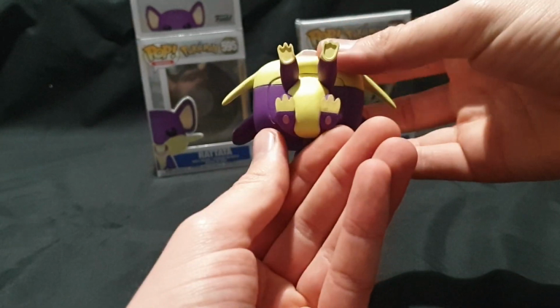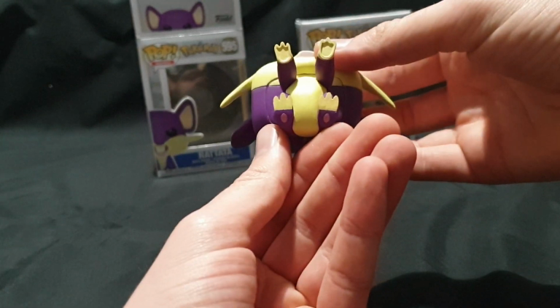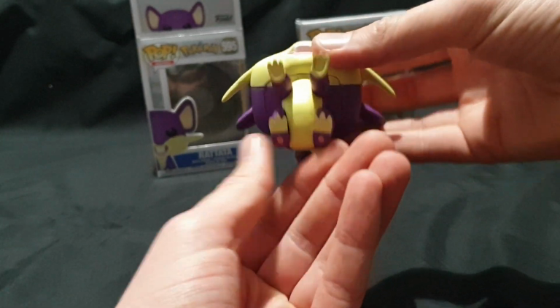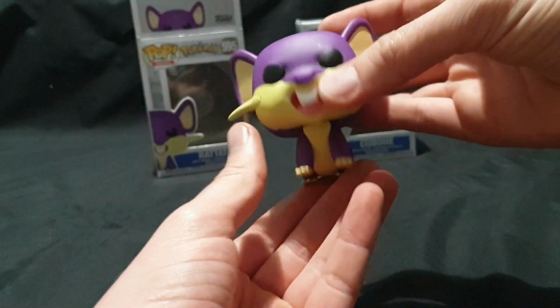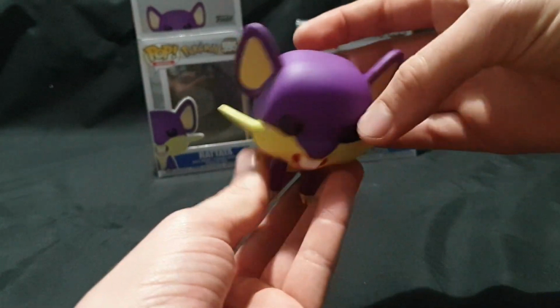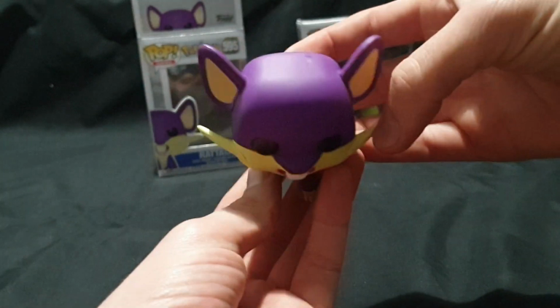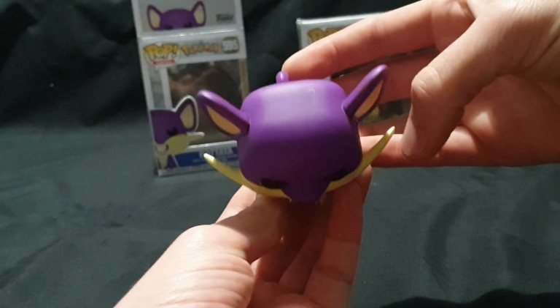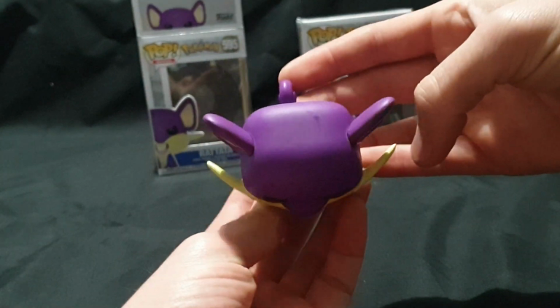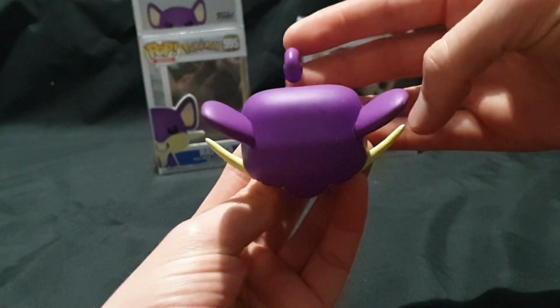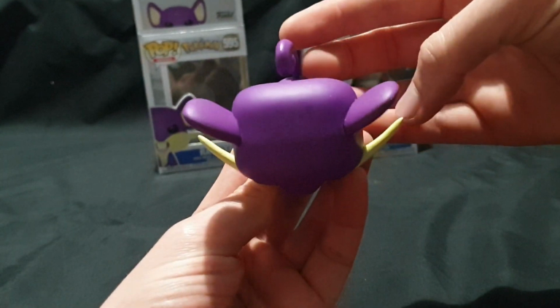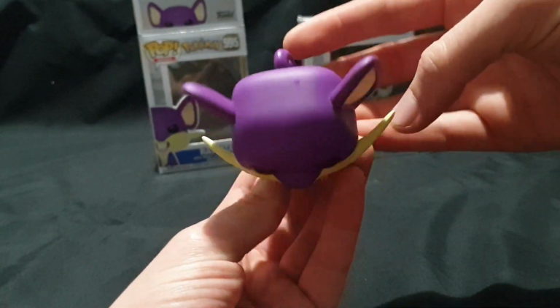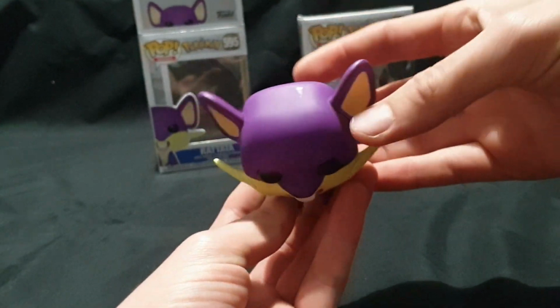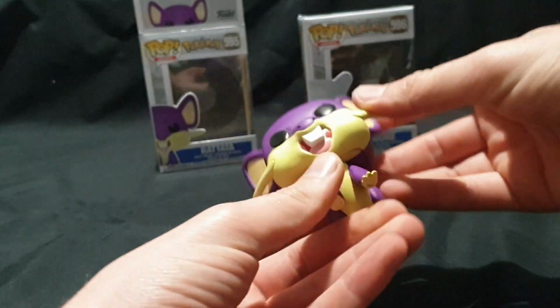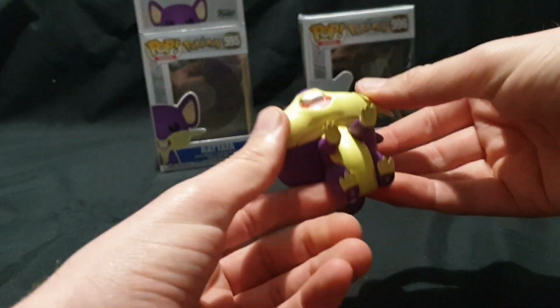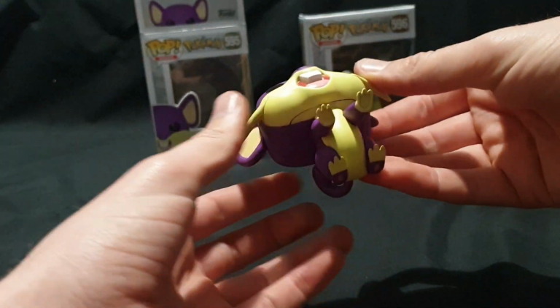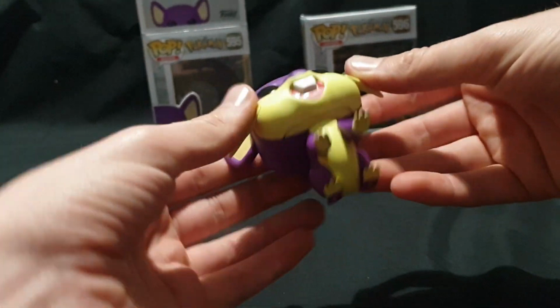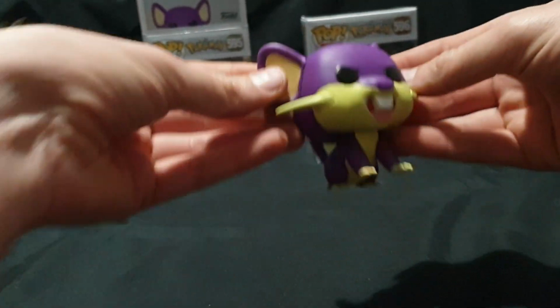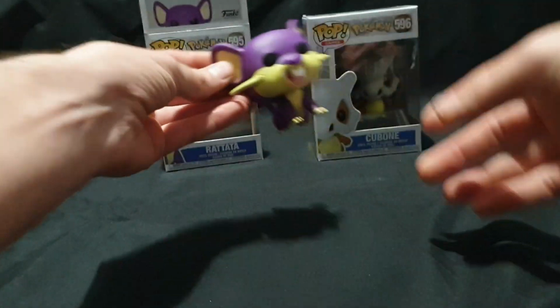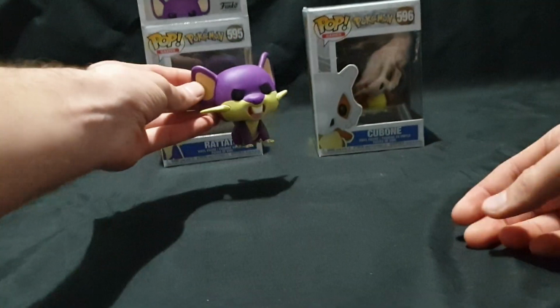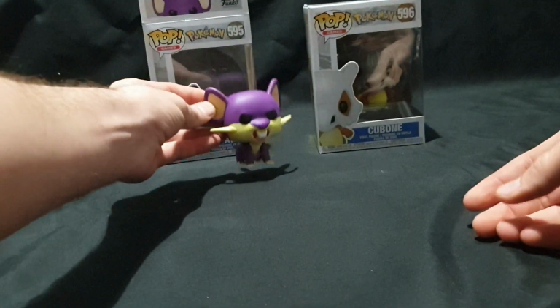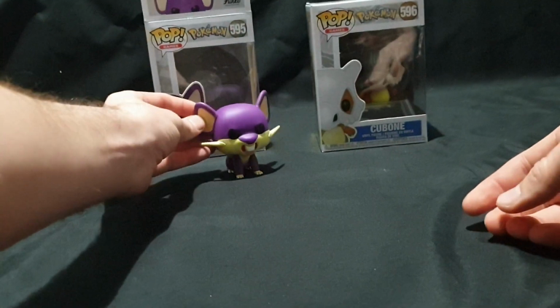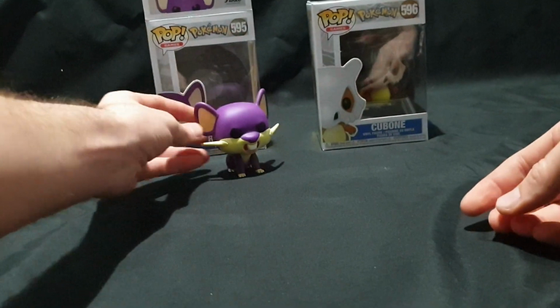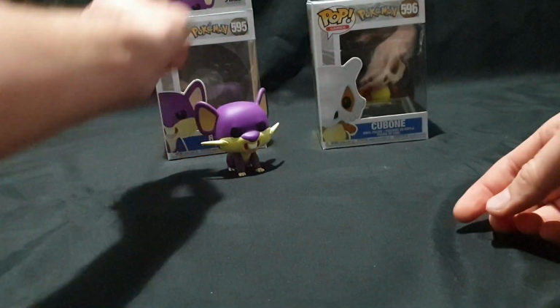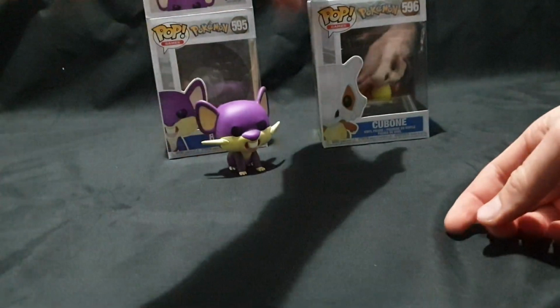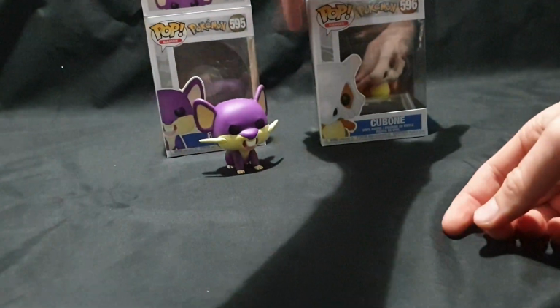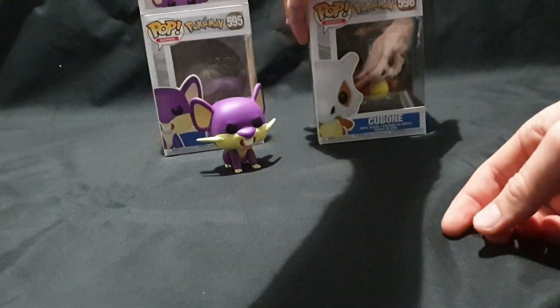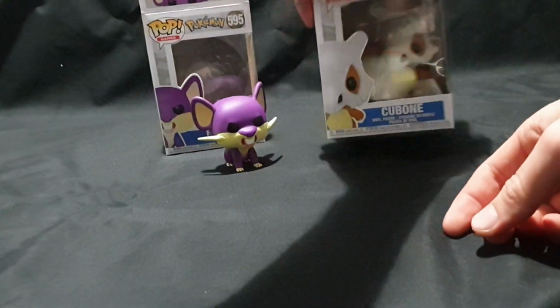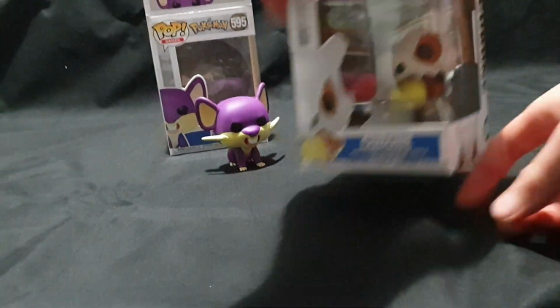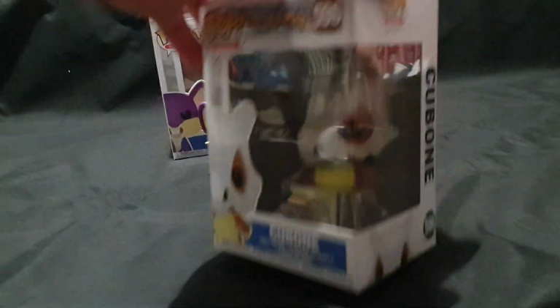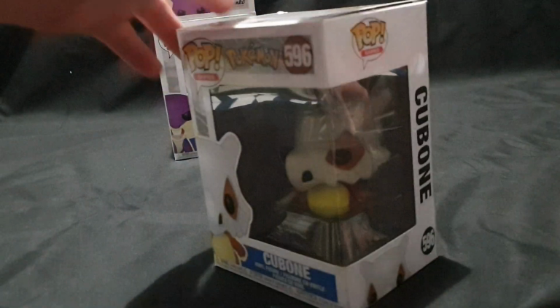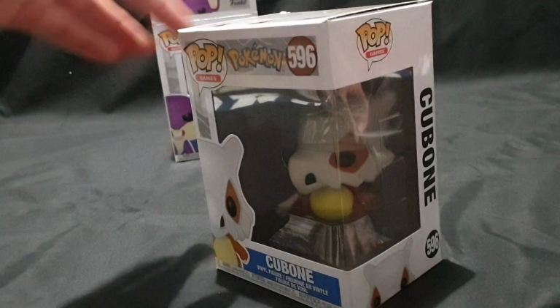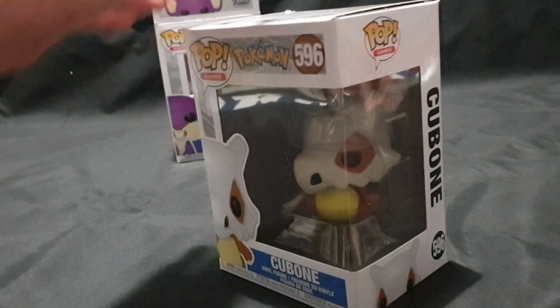There's the bottom and top view, and let's go ahead and move on to the next one, which is Cubone.